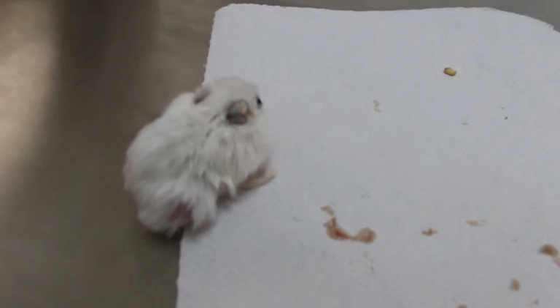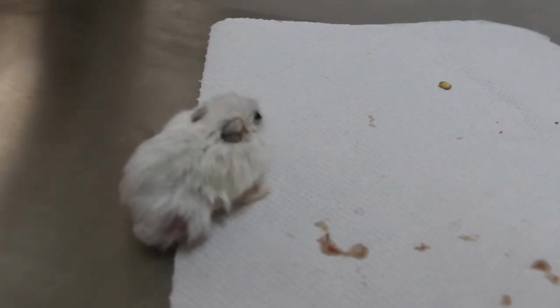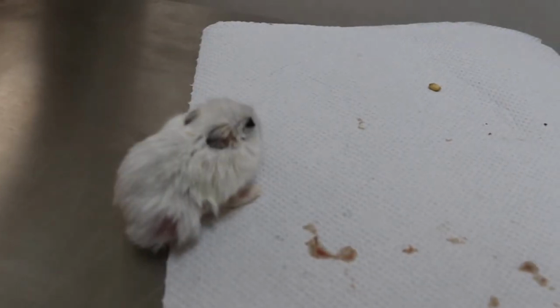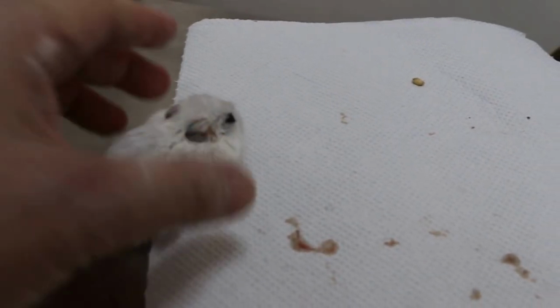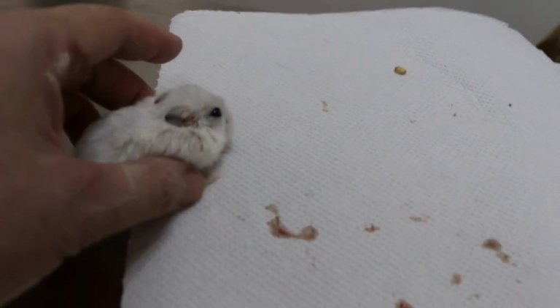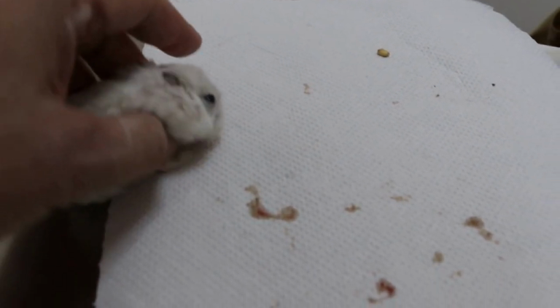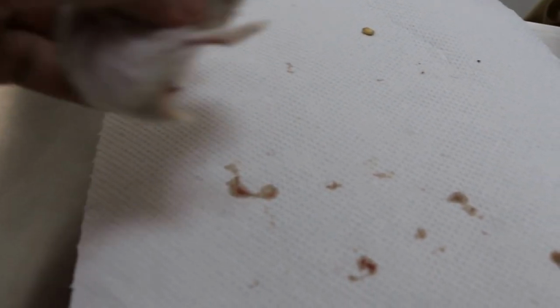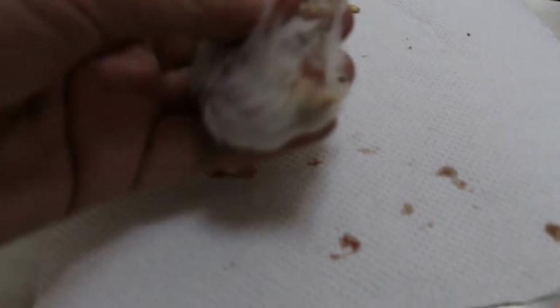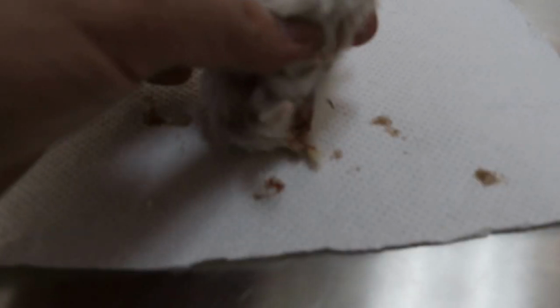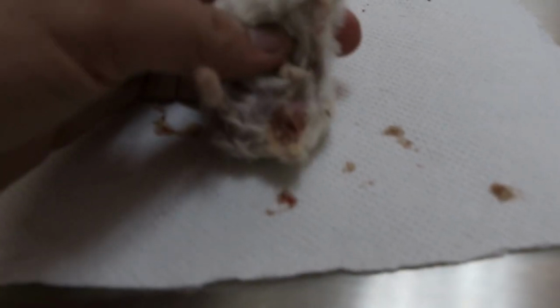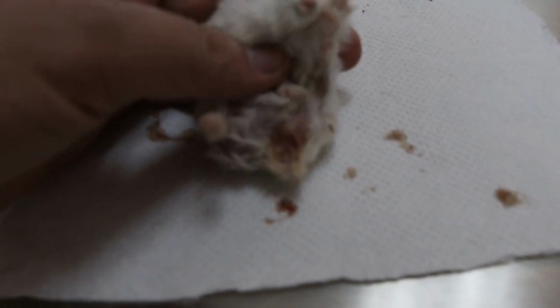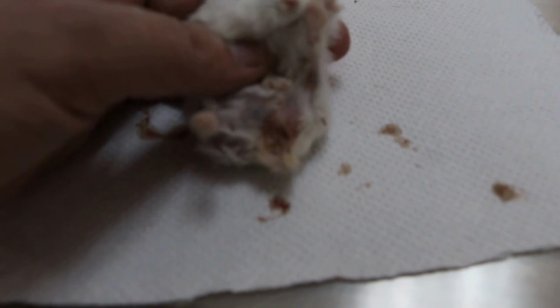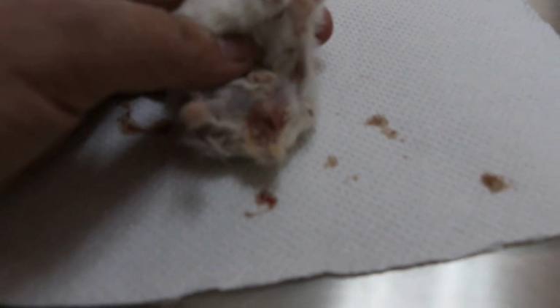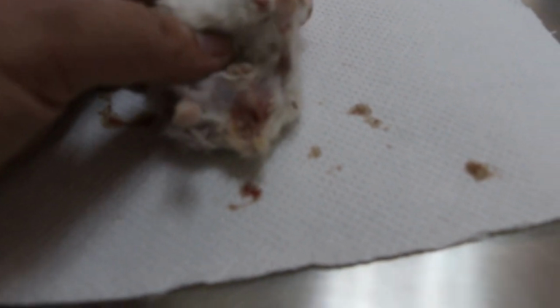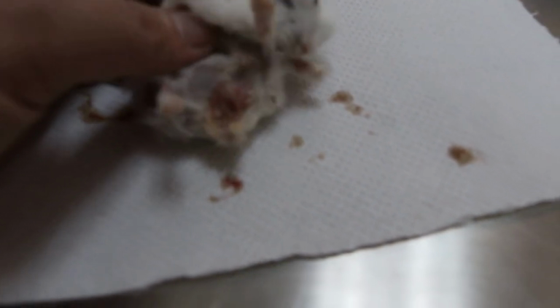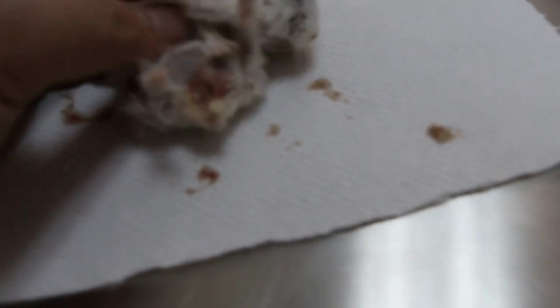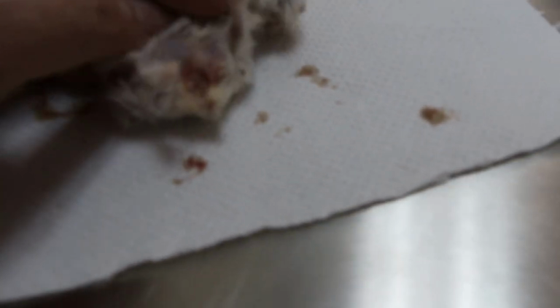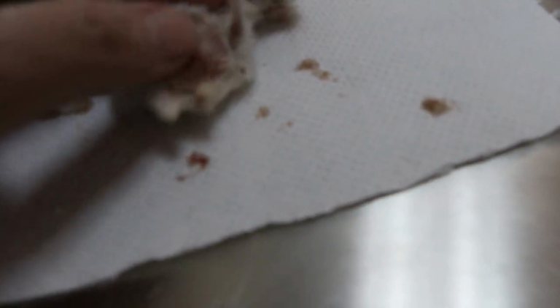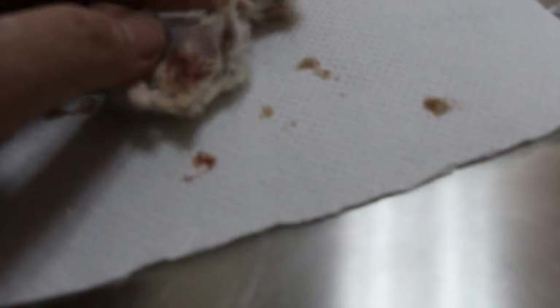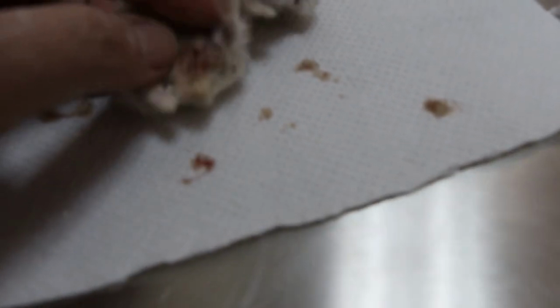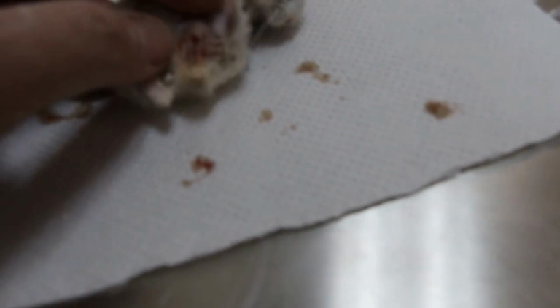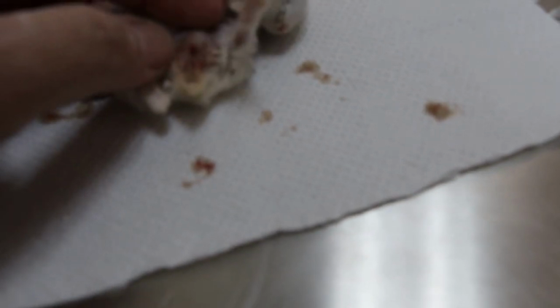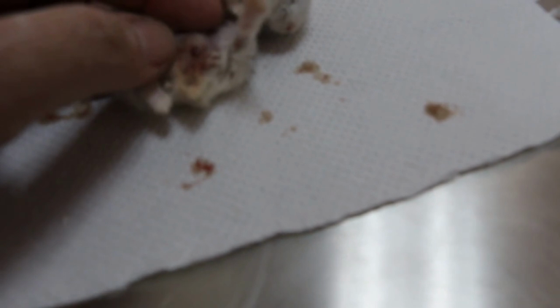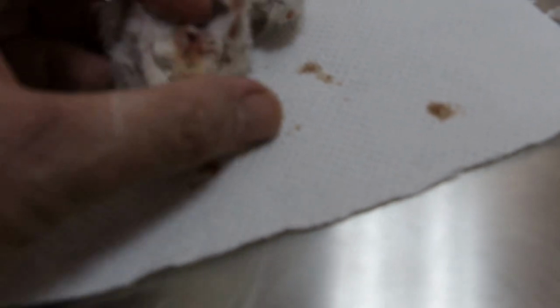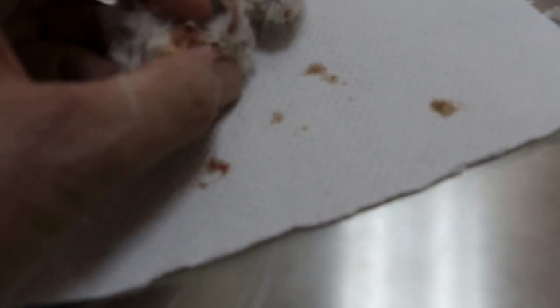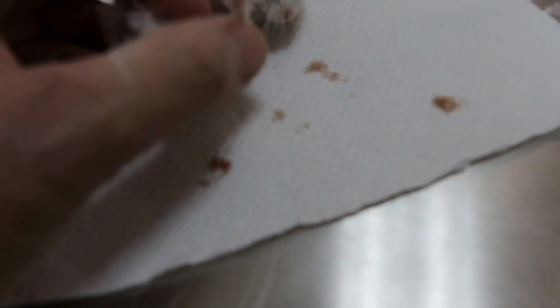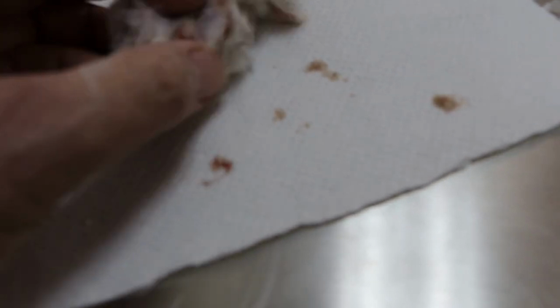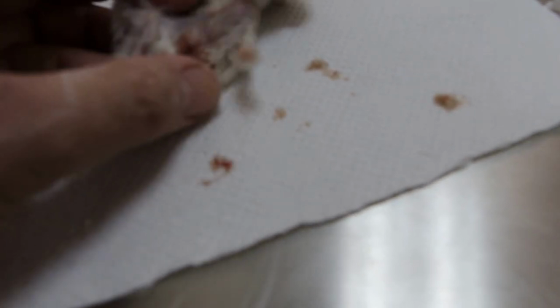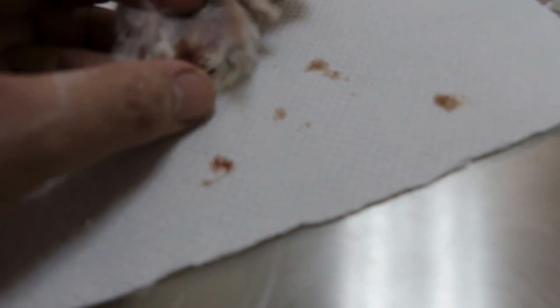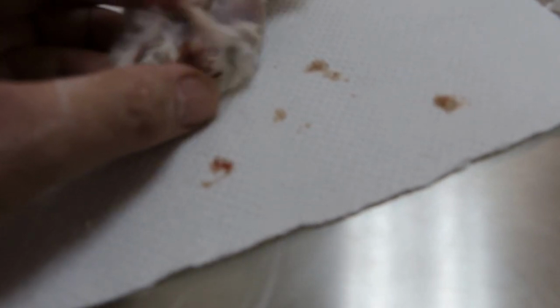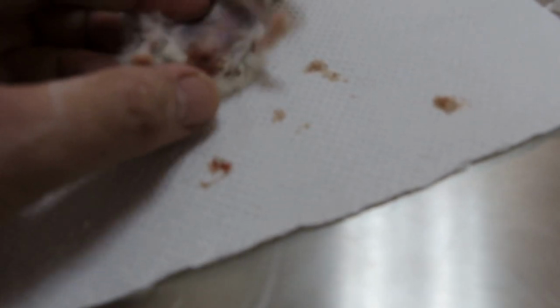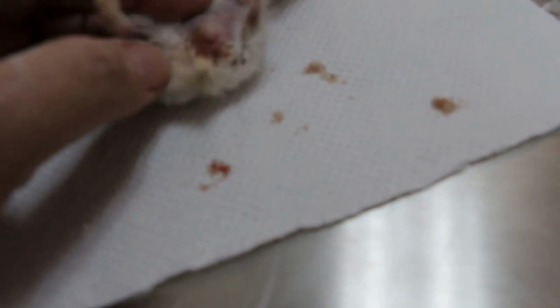This is a 2 years 4 months hamster. The complaint is vaginal discharge and it has serious swelling here. So it's infected in the uterus or the womb.